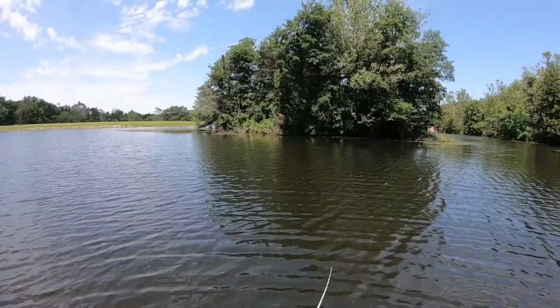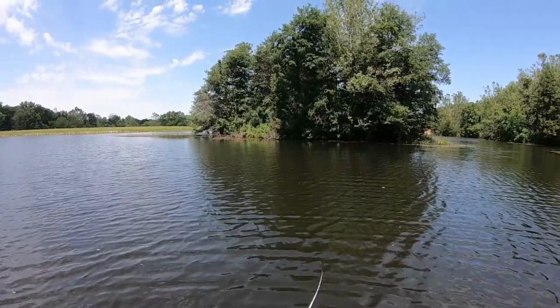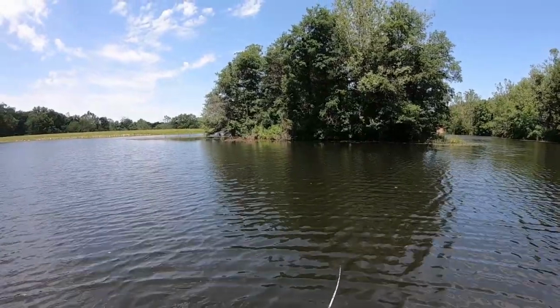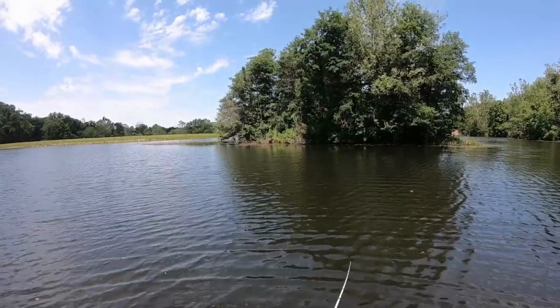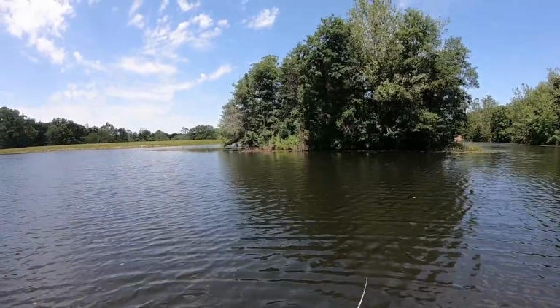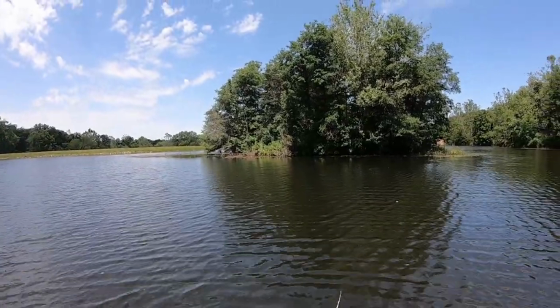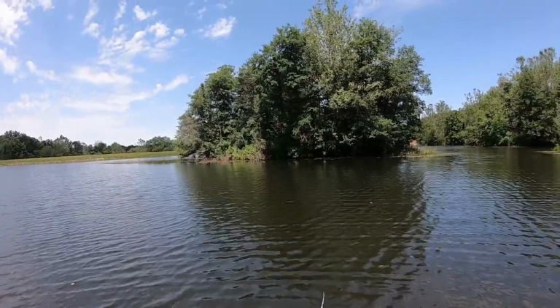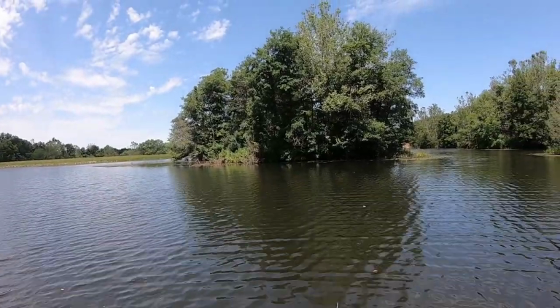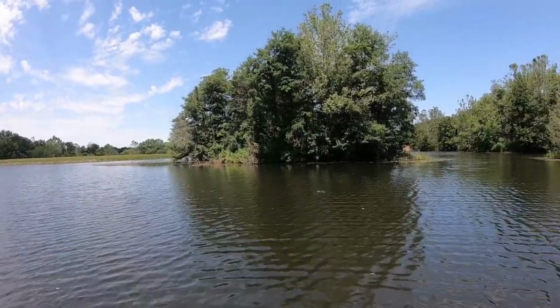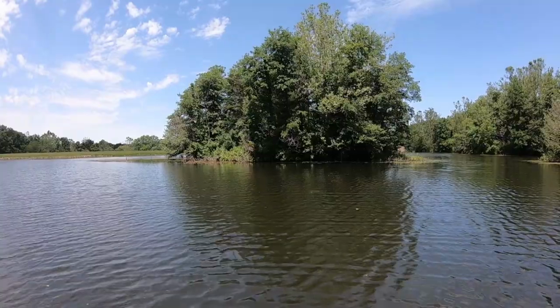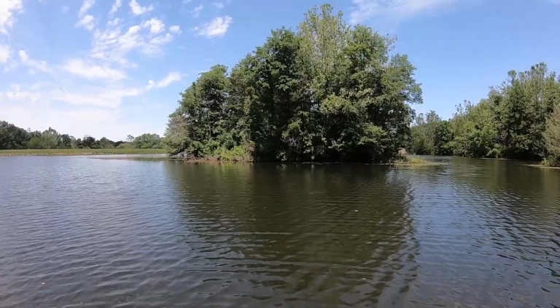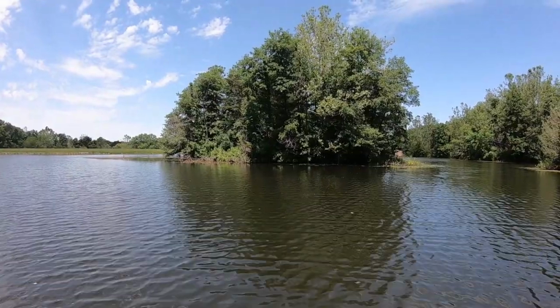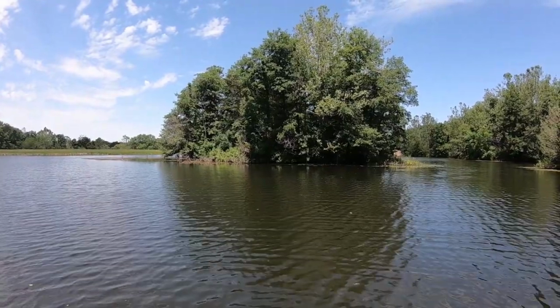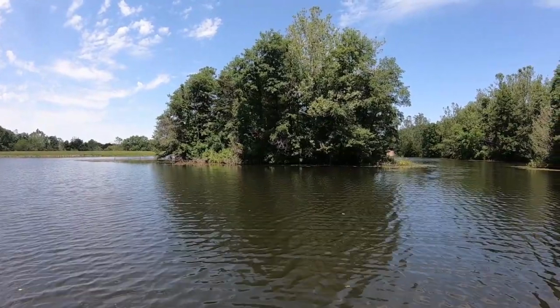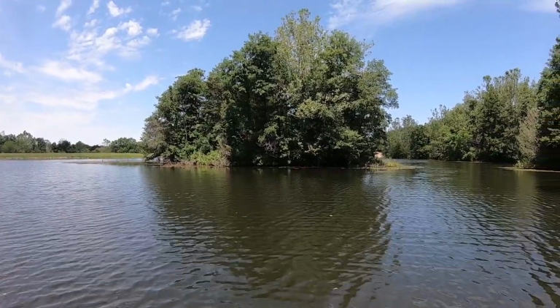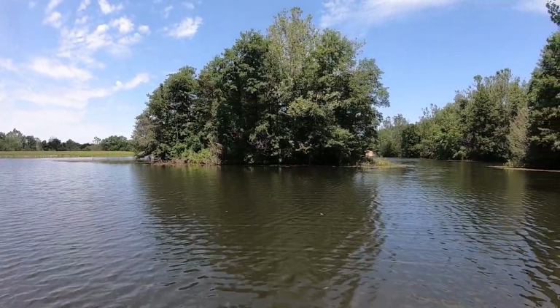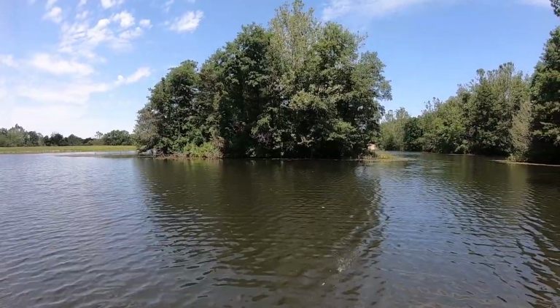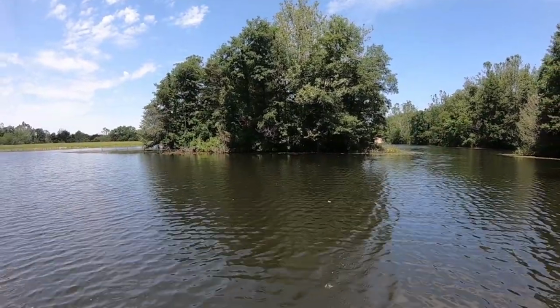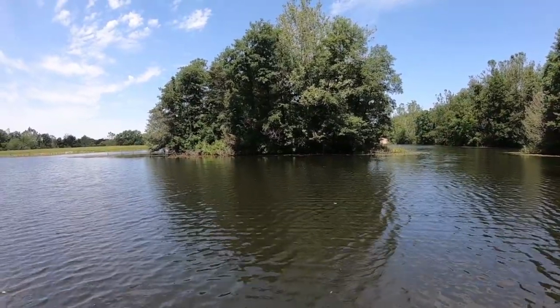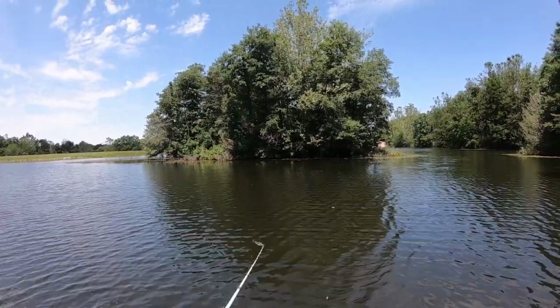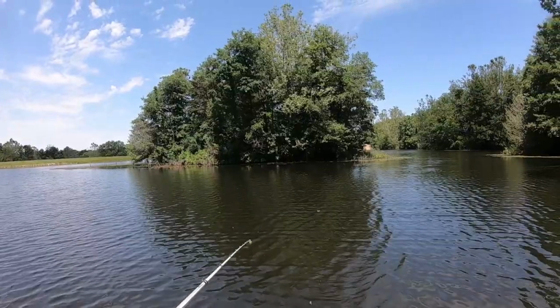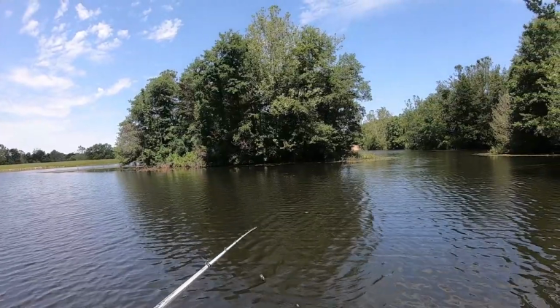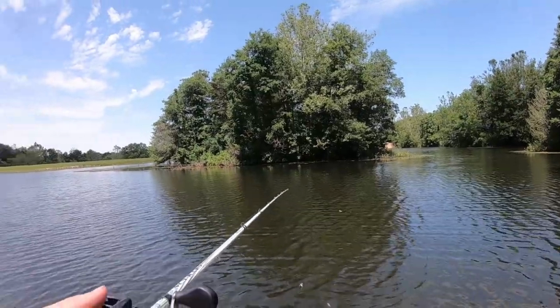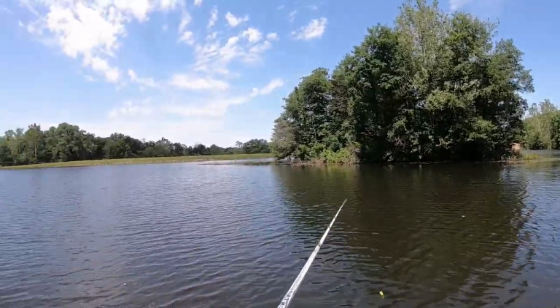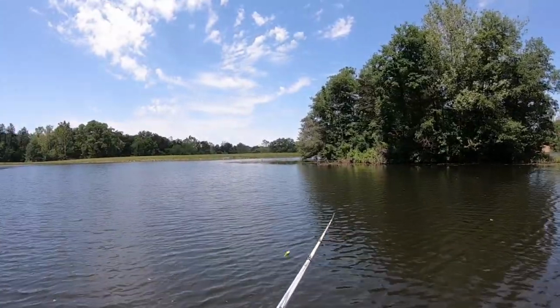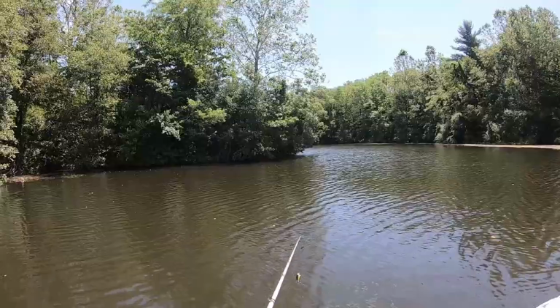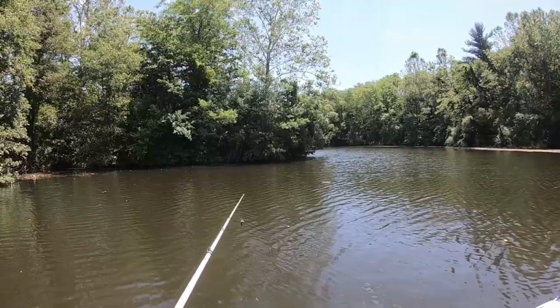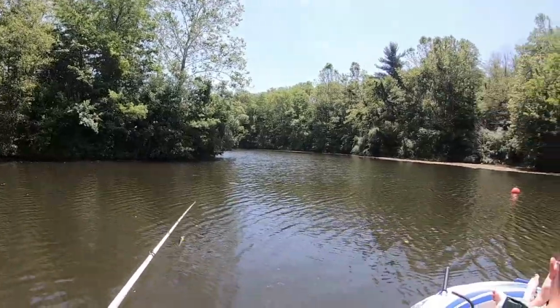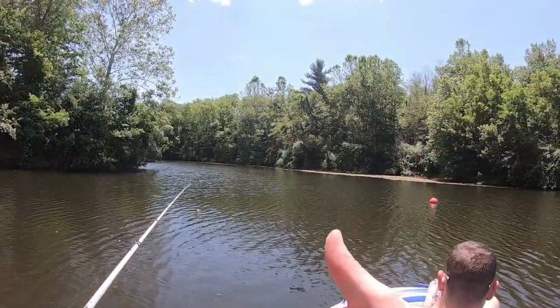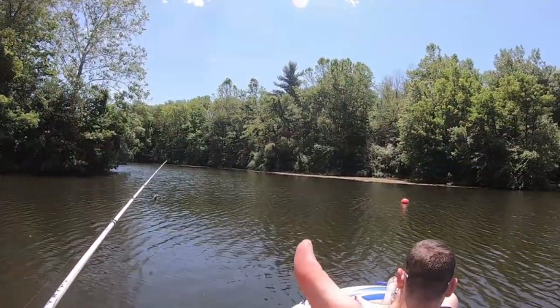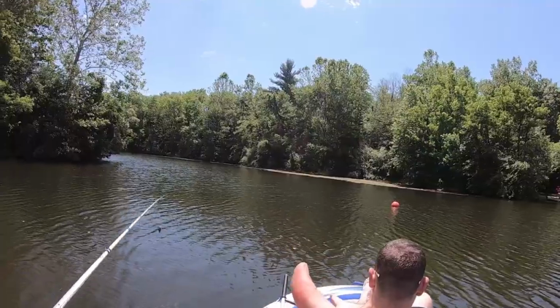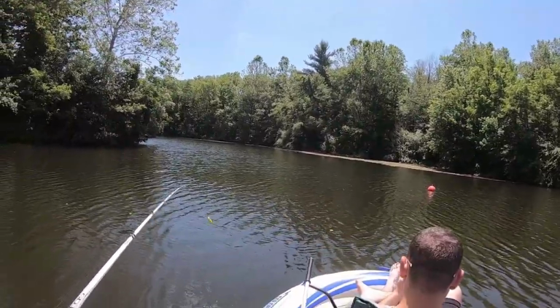Dude, this is nice after you get used to the unbalanced bit of it. It's going to be lit. Overall having a good time here. The anchor is well worth the purchase — we haven't really moved.